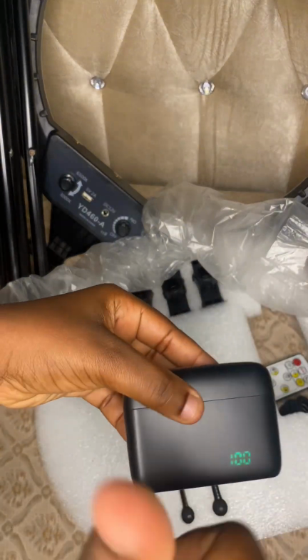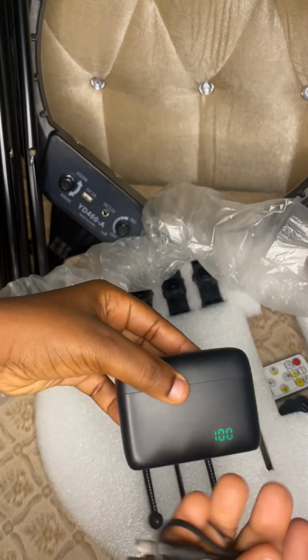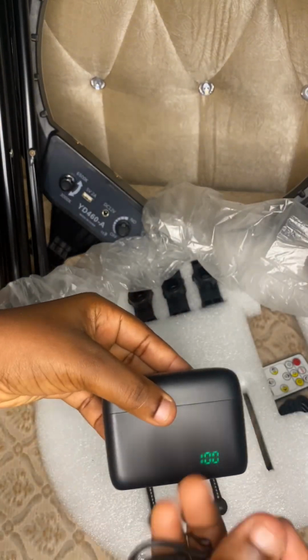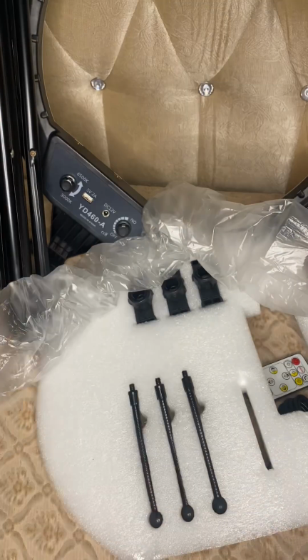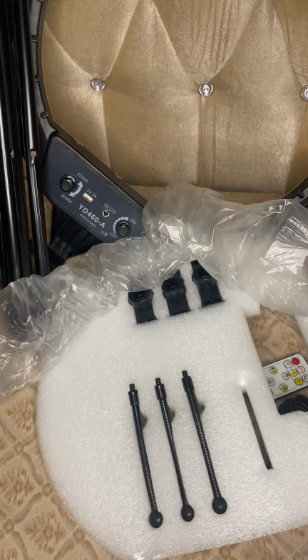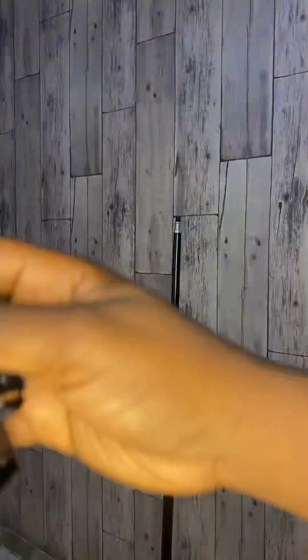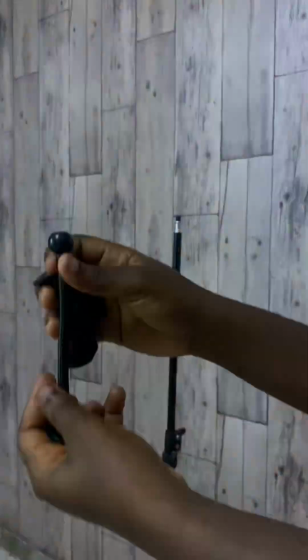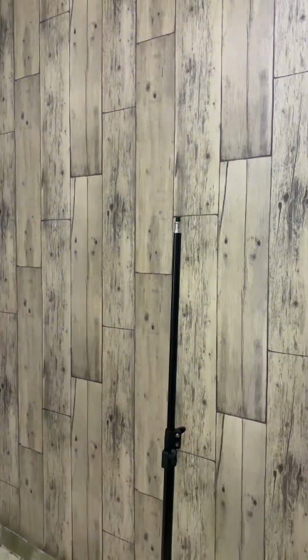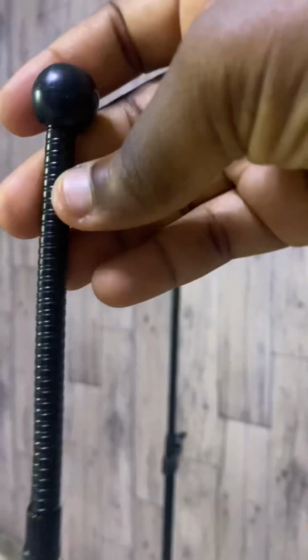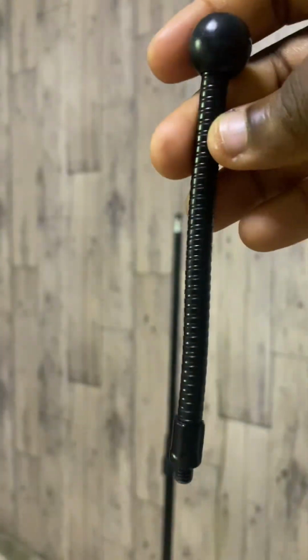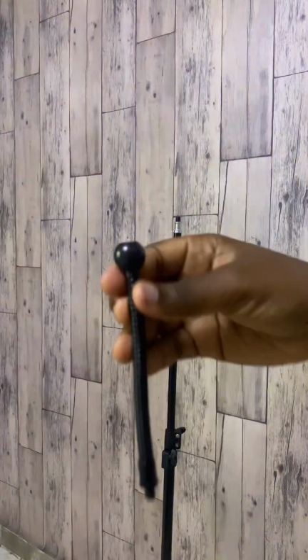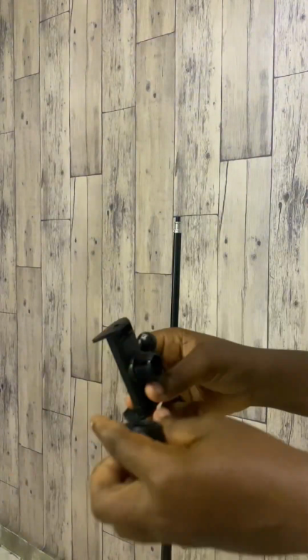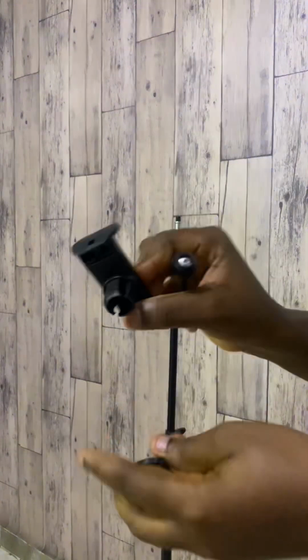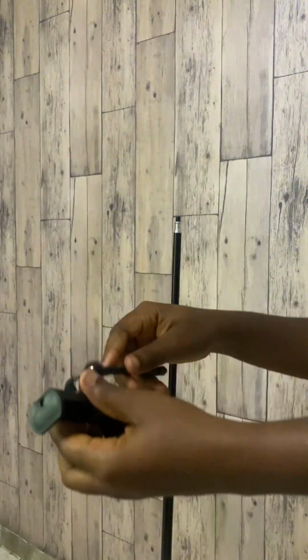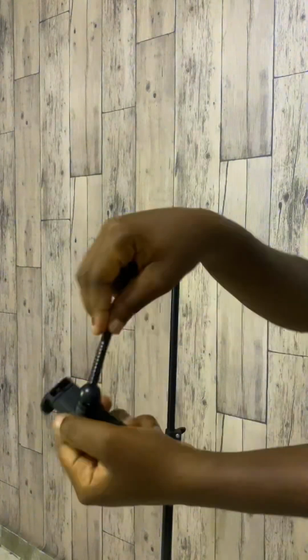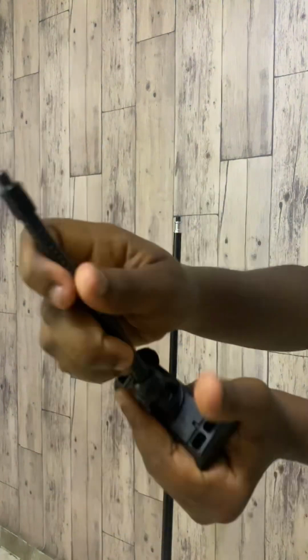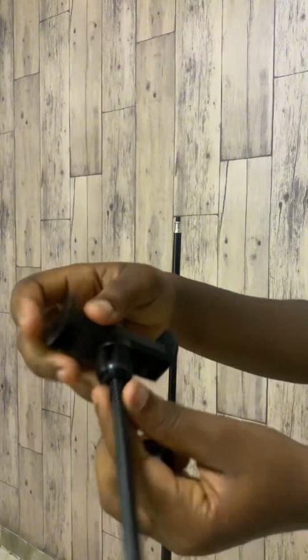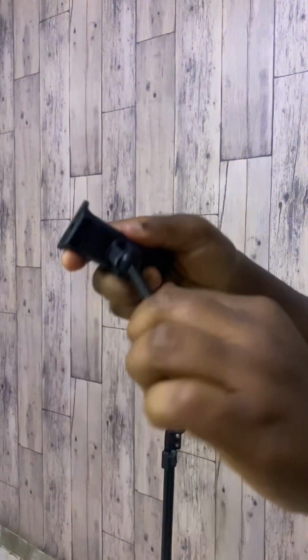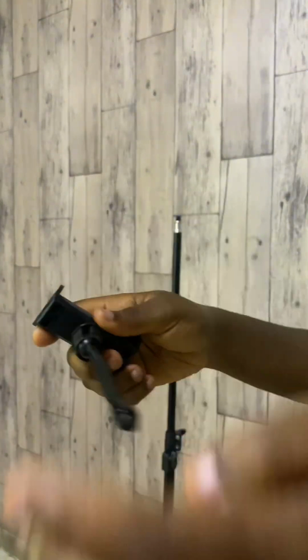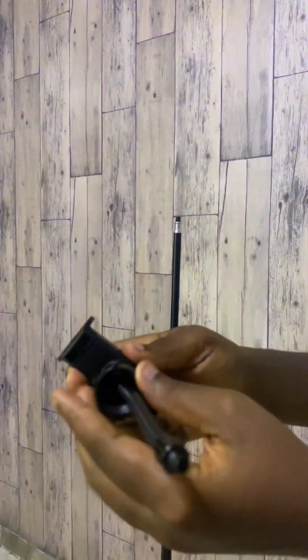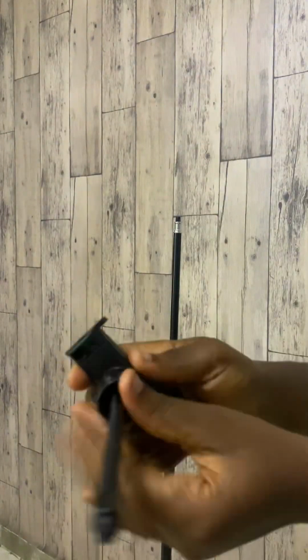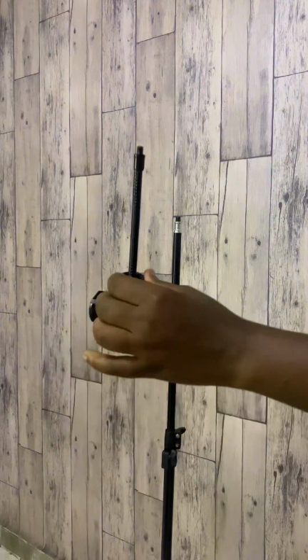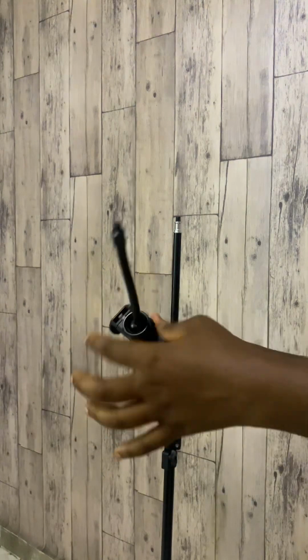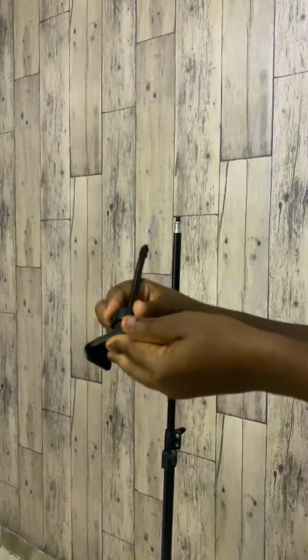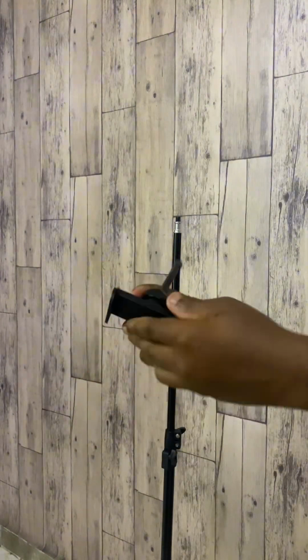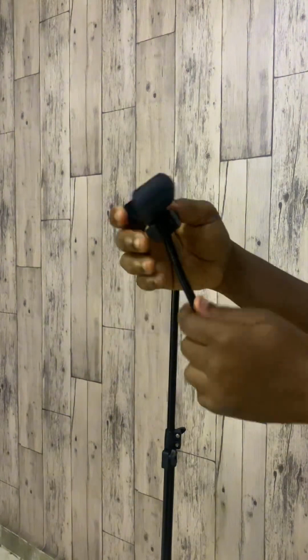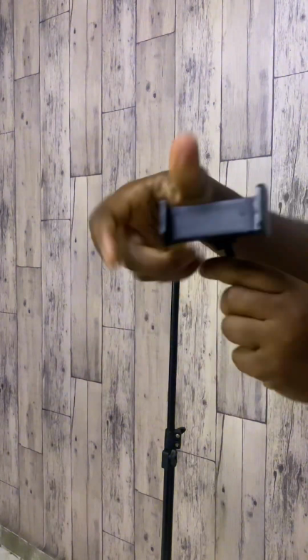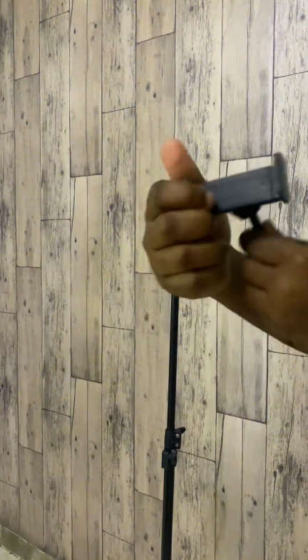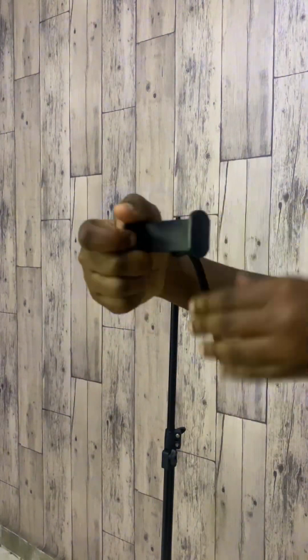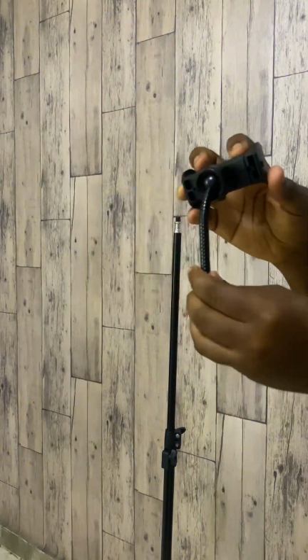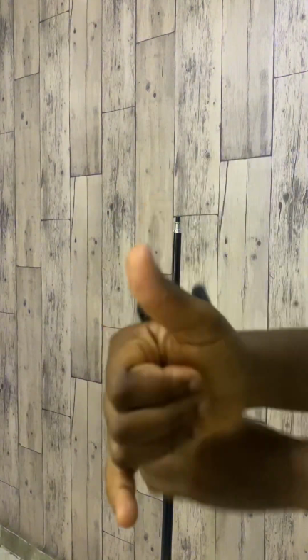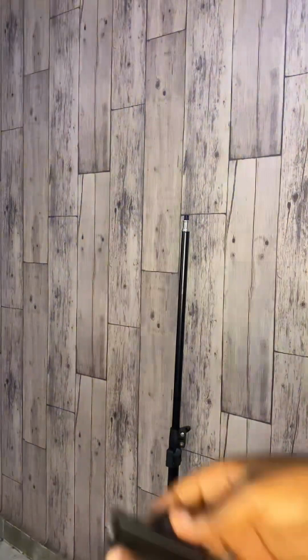Now that we're done with the mic, I want to assemble the parts of the ring light together. I'm going to start with the phone stand — it came with three phone stands, so I'm going to be assembling them together and then putting them on the light.